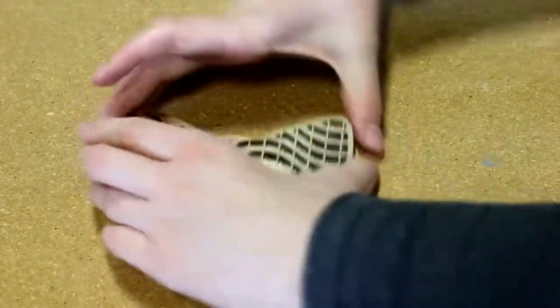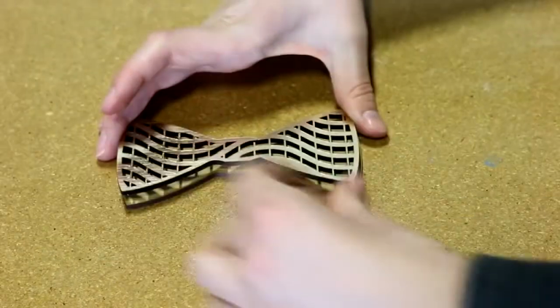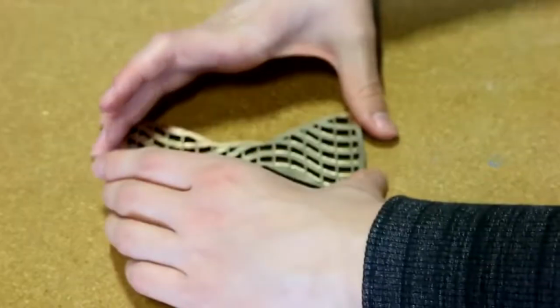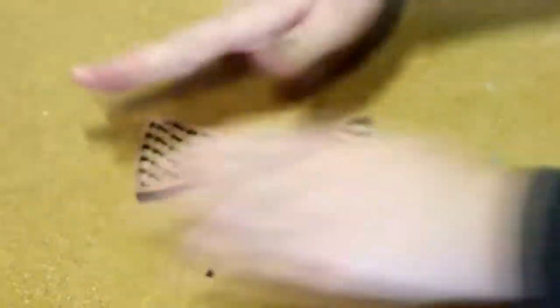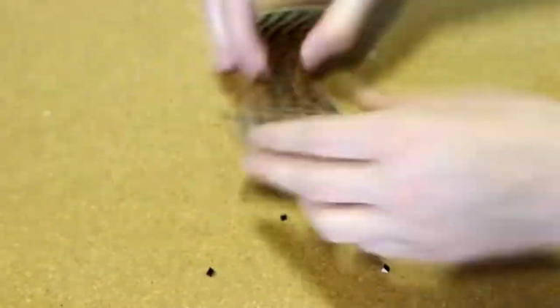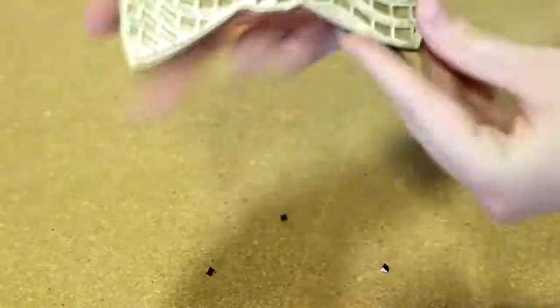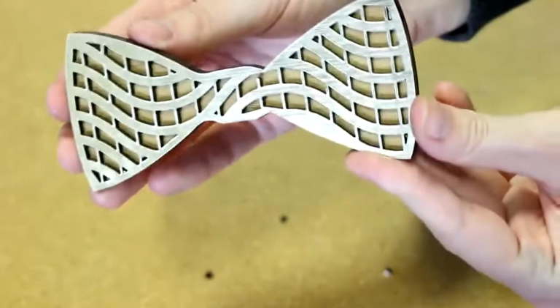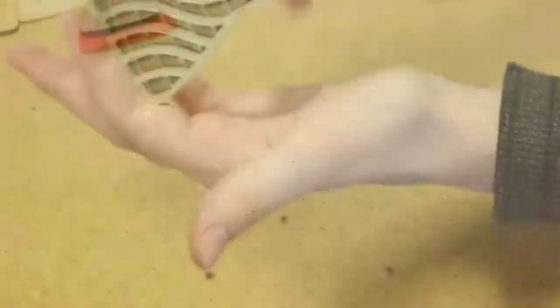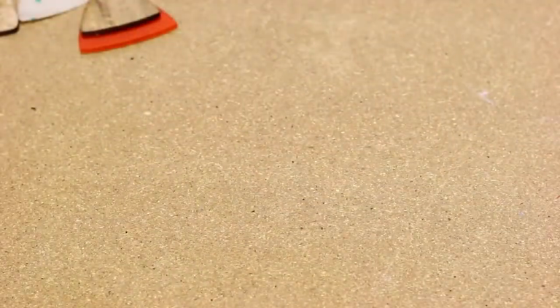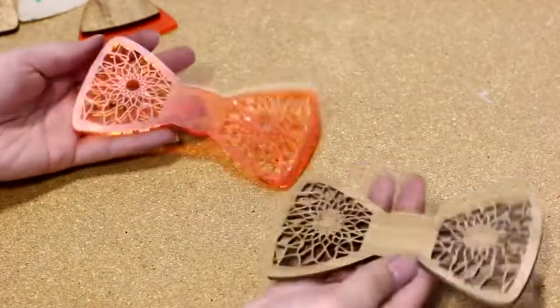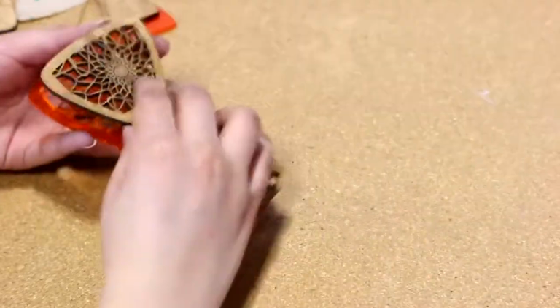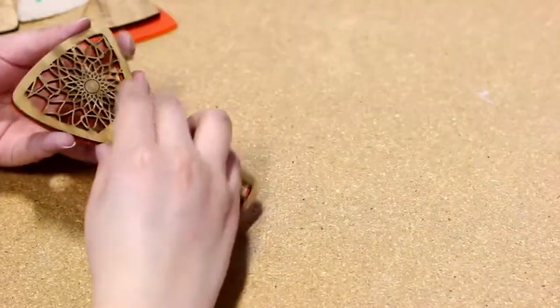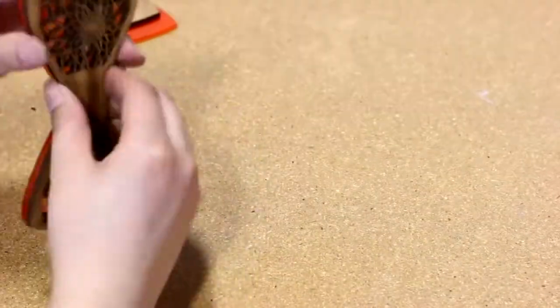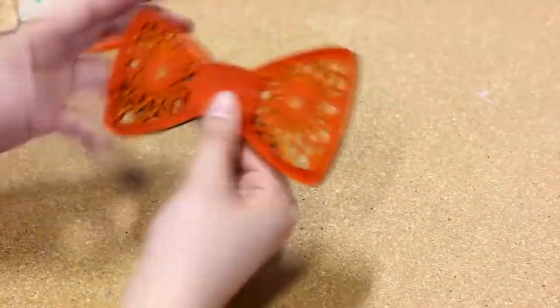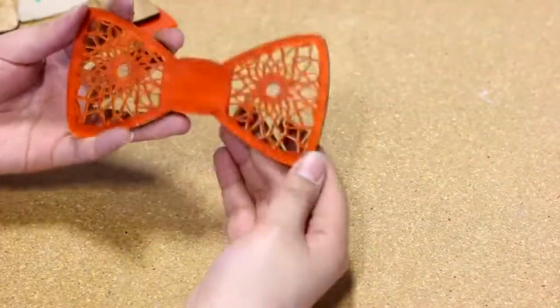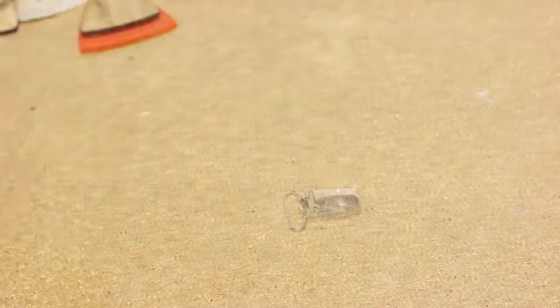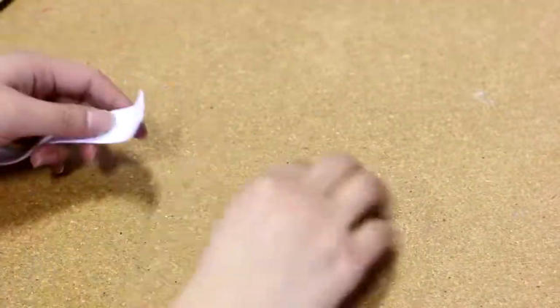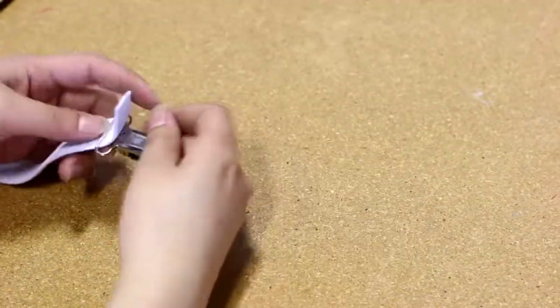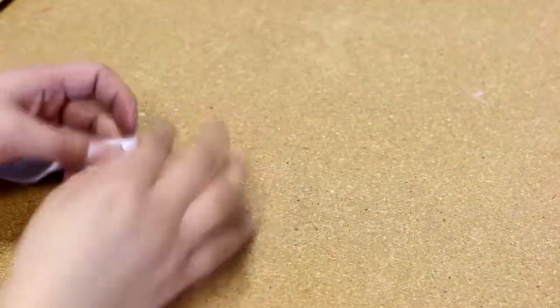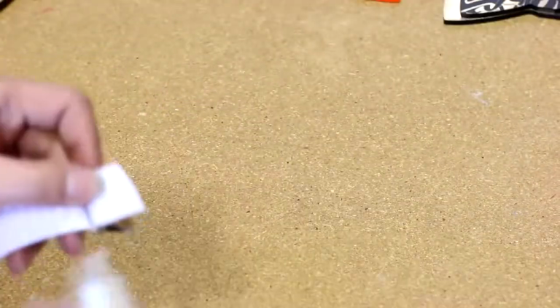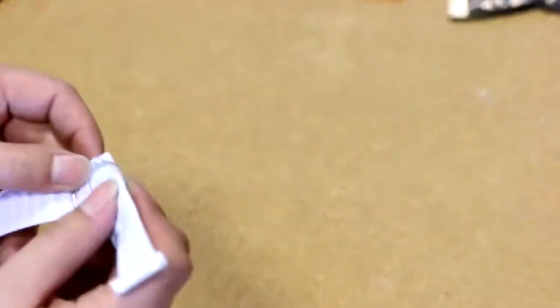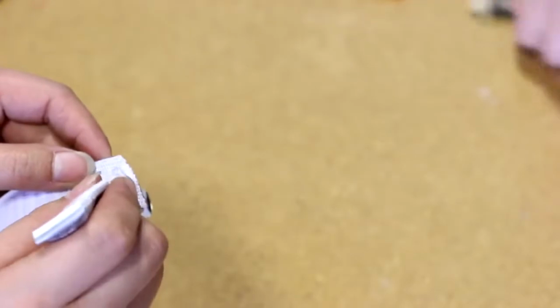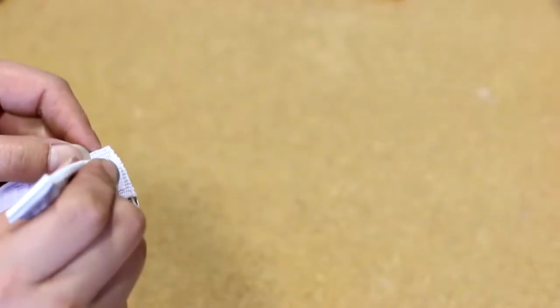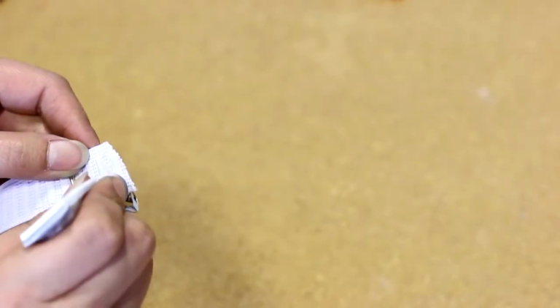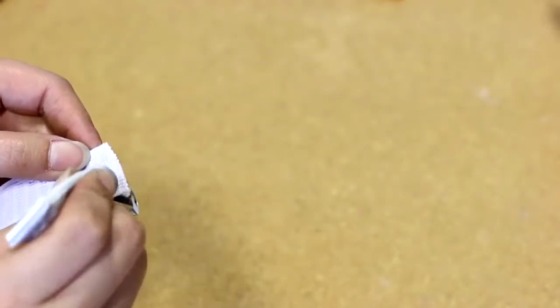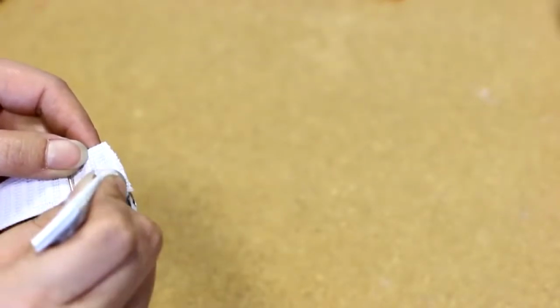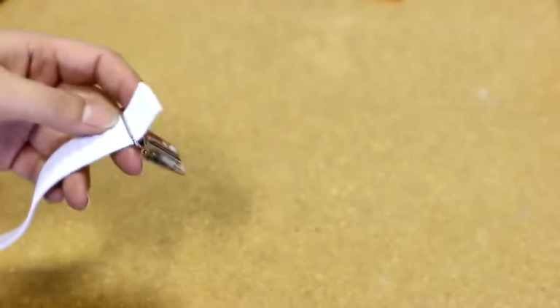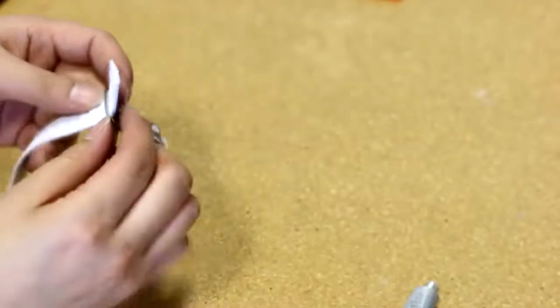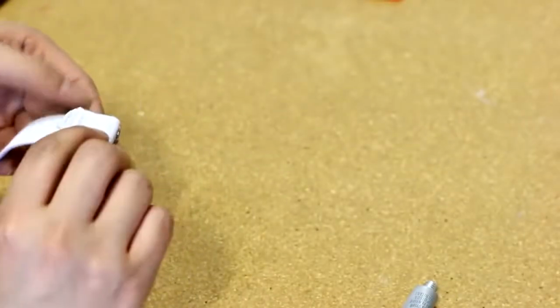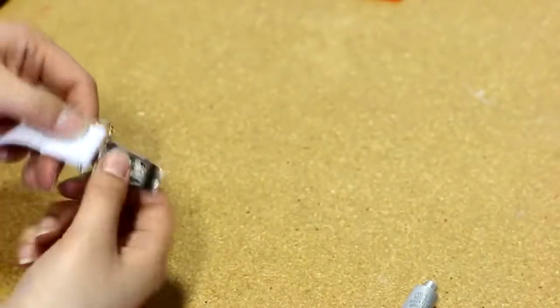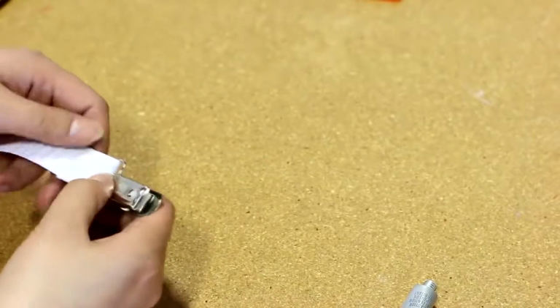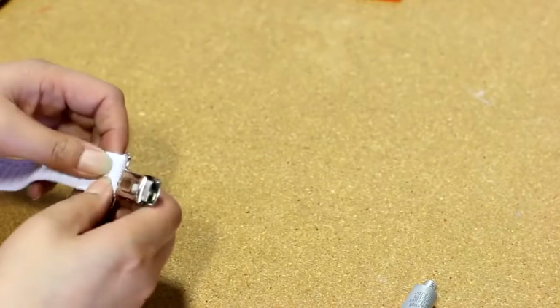We then assemble our bow ties by removing the 3M adhesive and sticking the bow ties together. This allows us to make our bow ties reversible. To create a strap for the bow tie, we took a ribbon which is just under an inch in thickness.